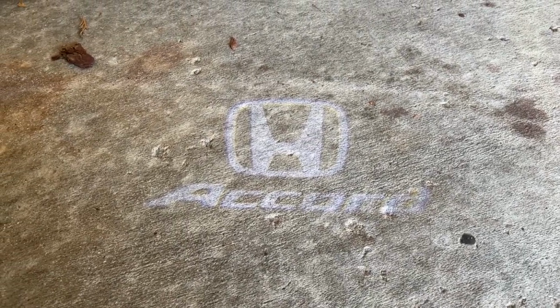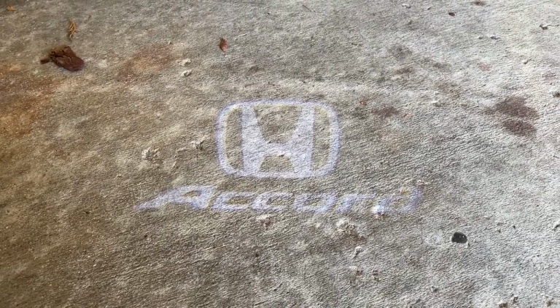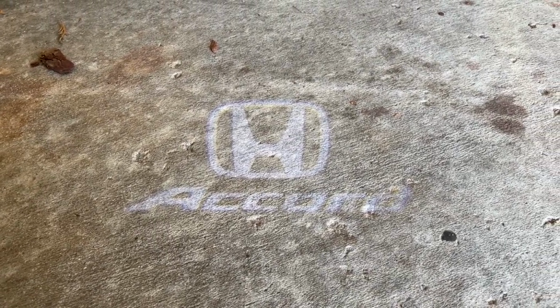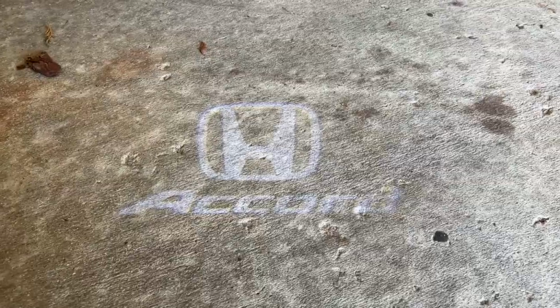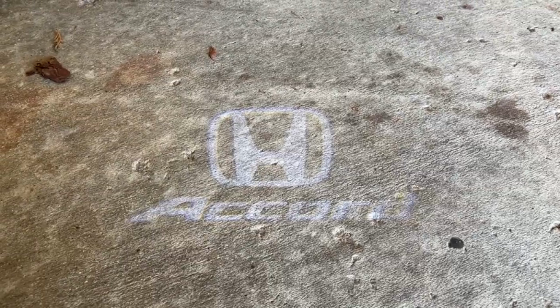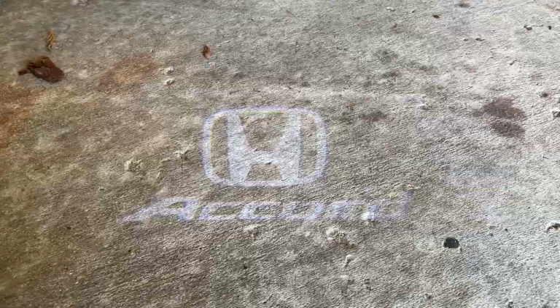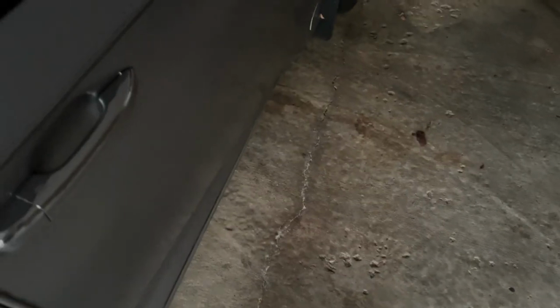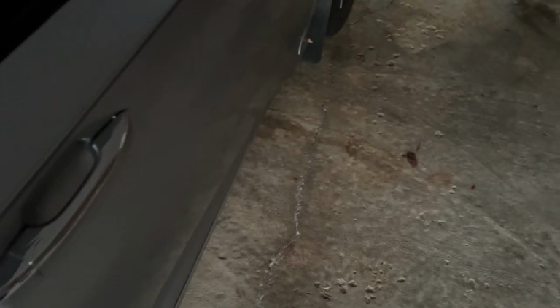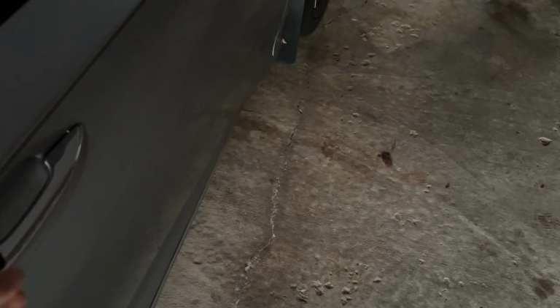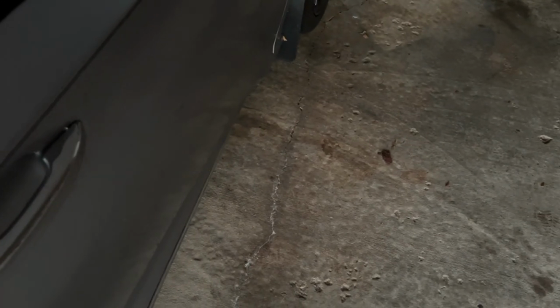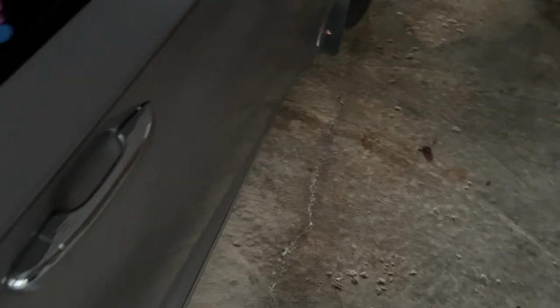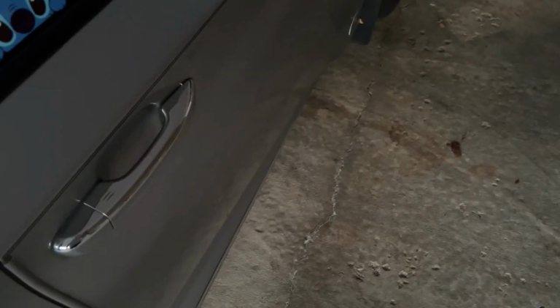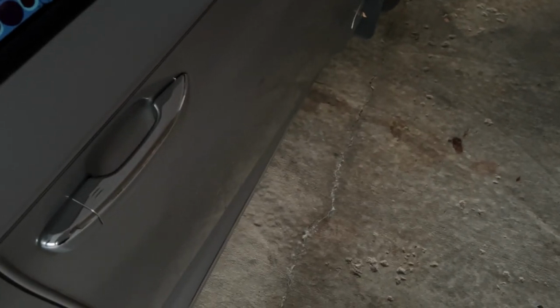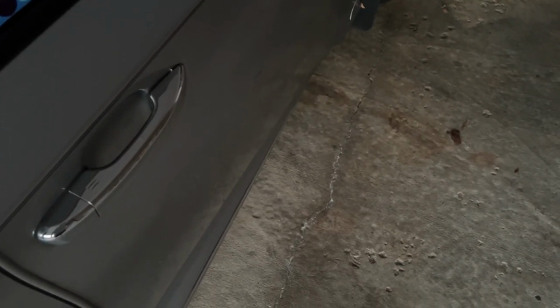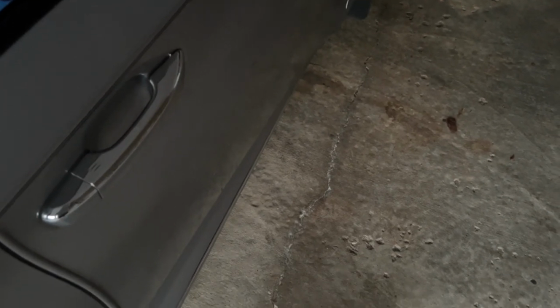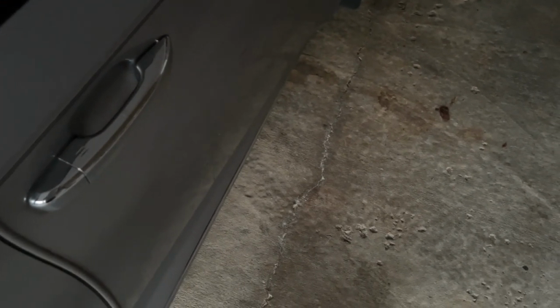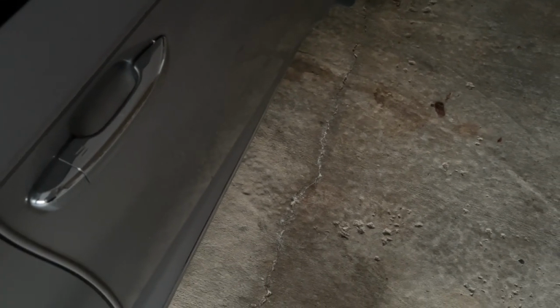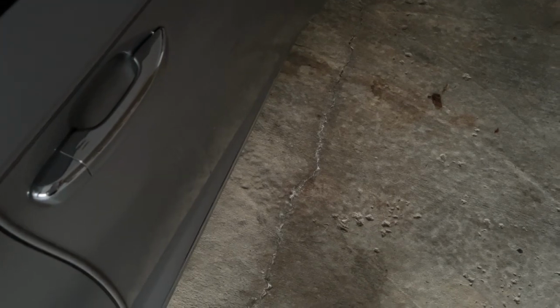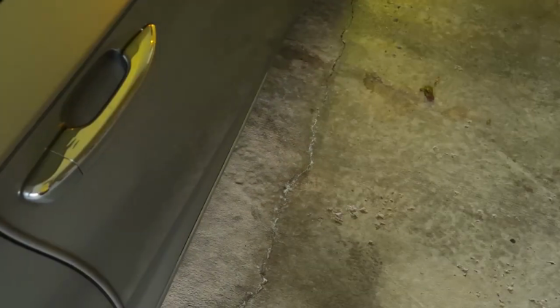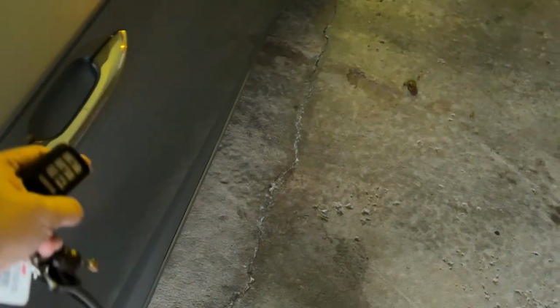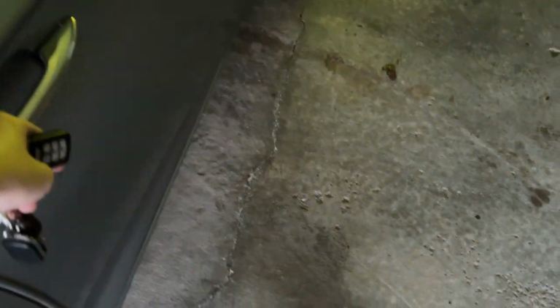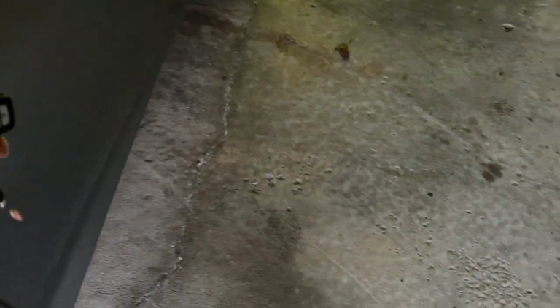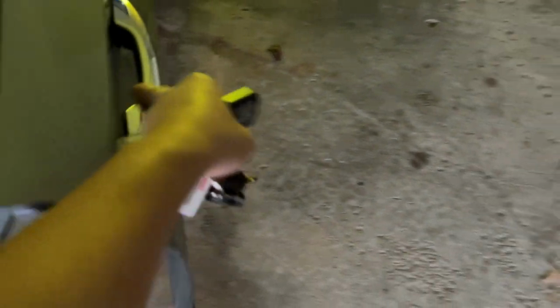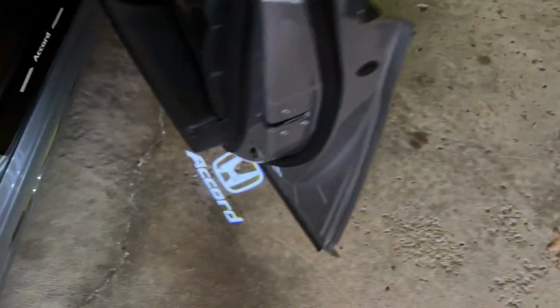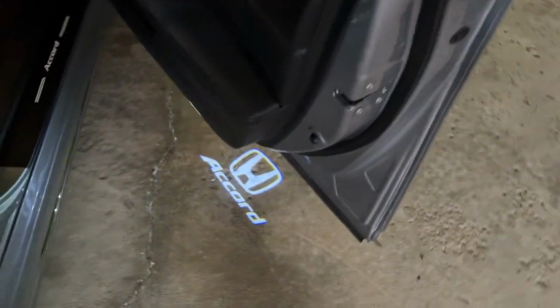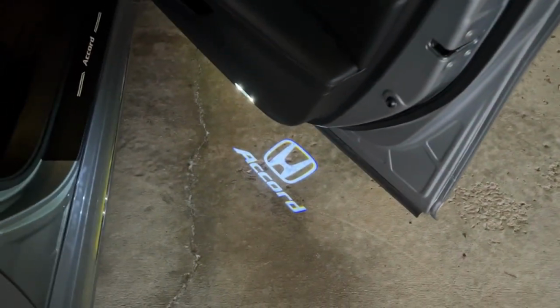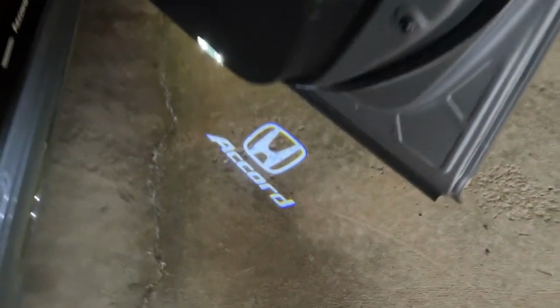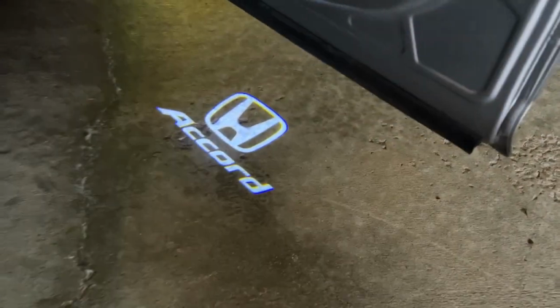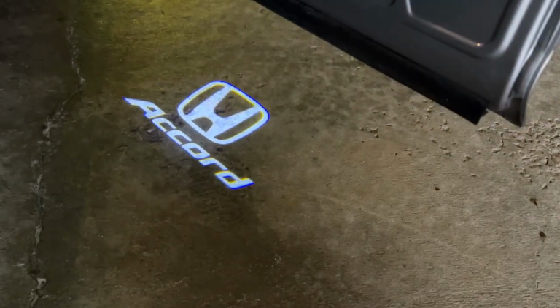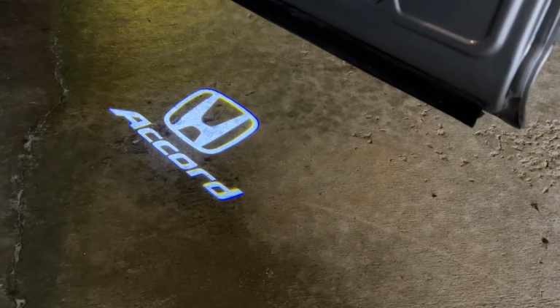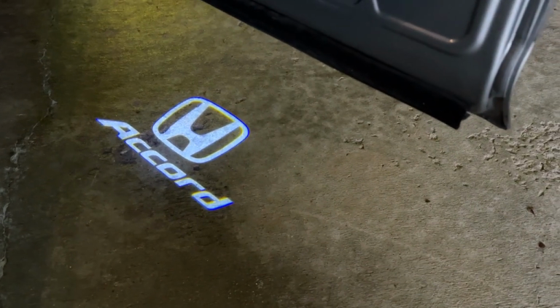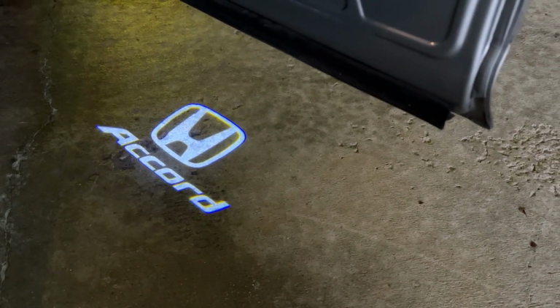I'll get a better shot for you guys in the dark. All right, it's a little darker now. So here is the final look of the puddle lights we installed. There you have it — that's how it looks.